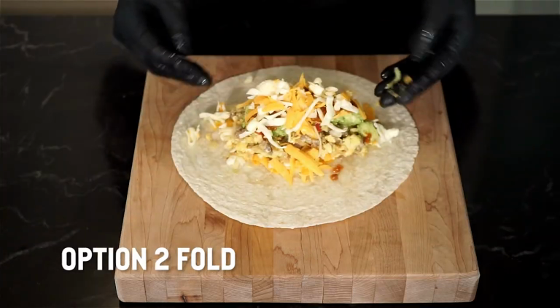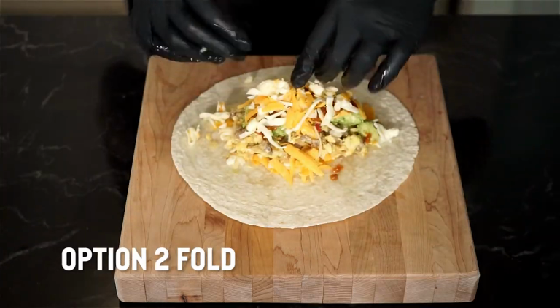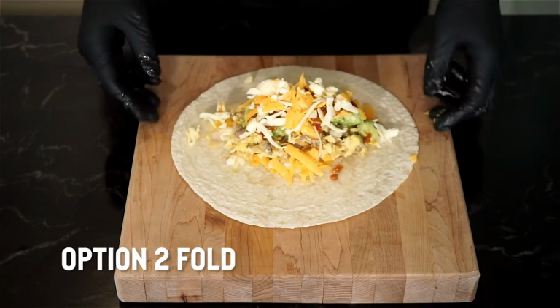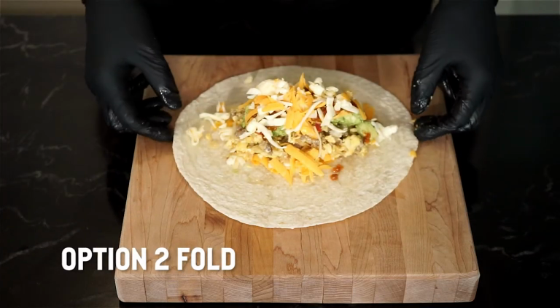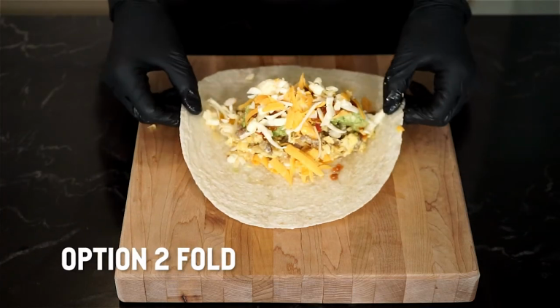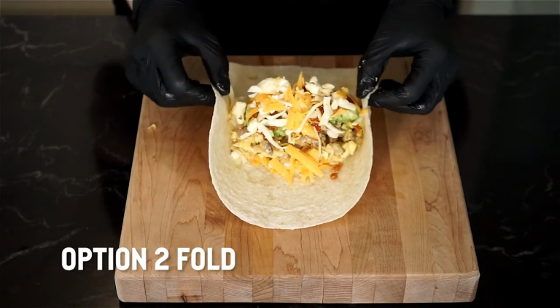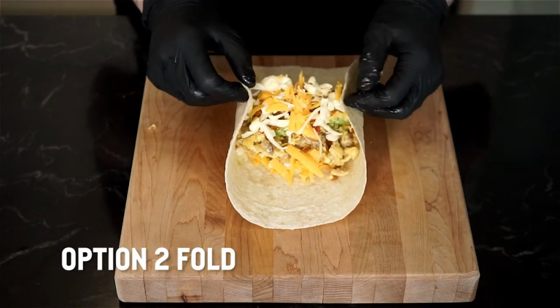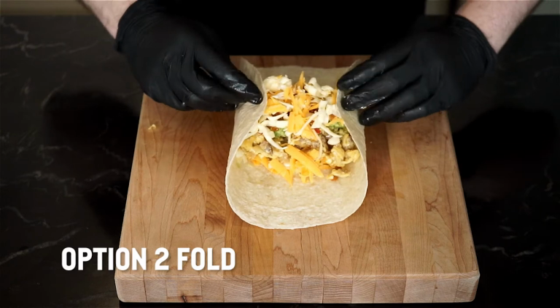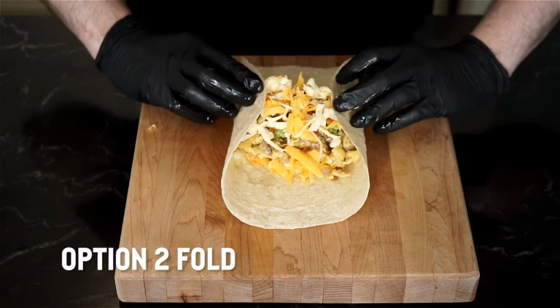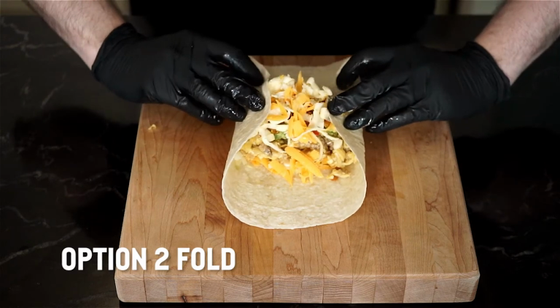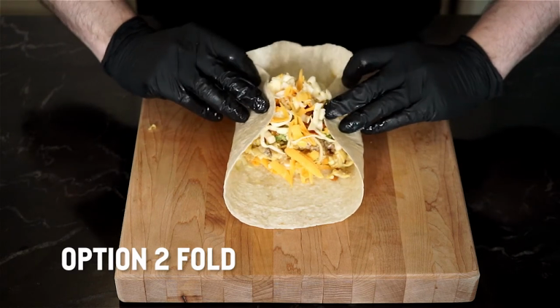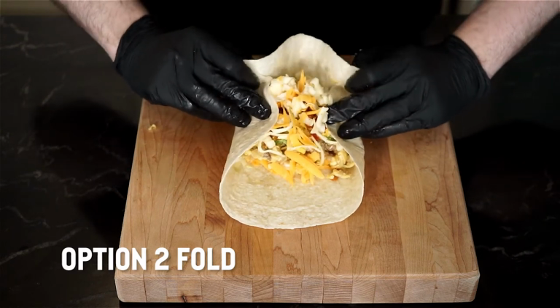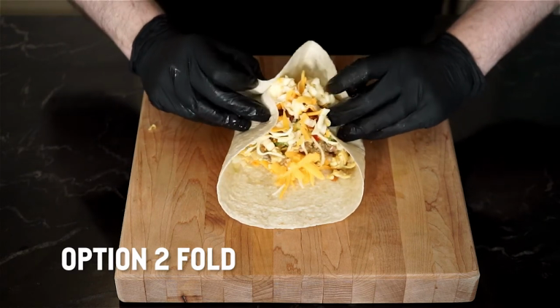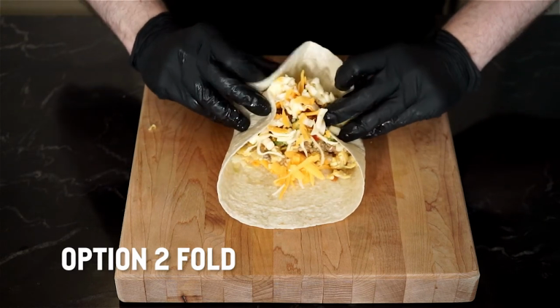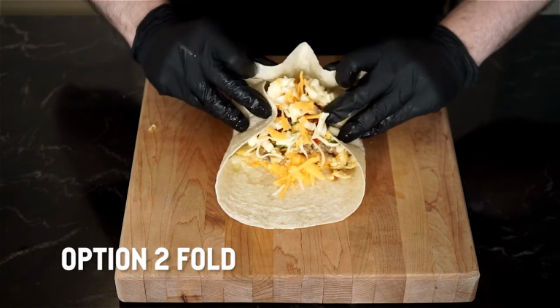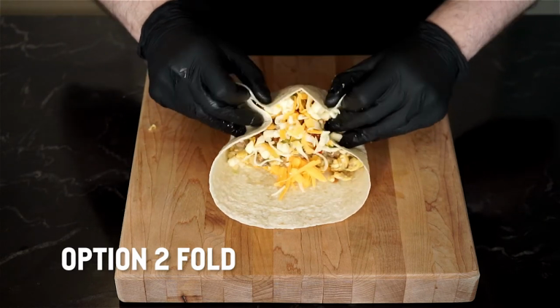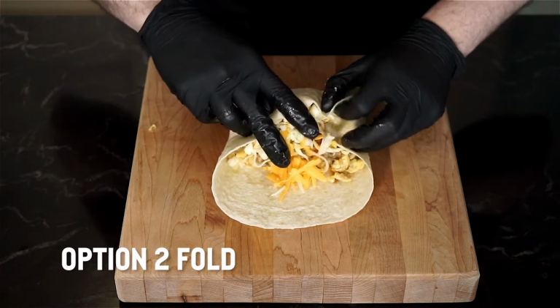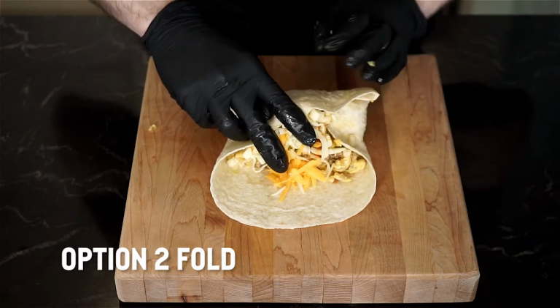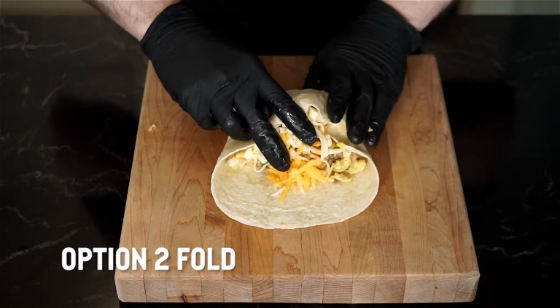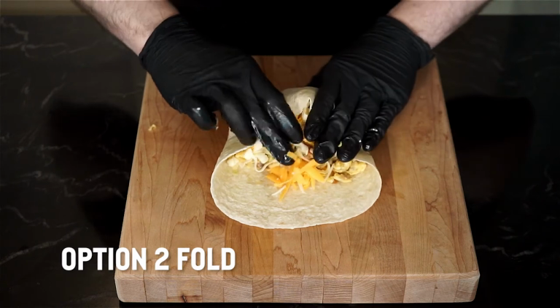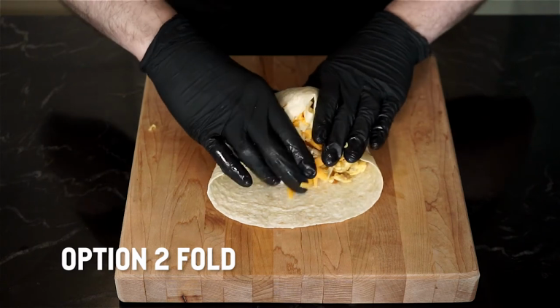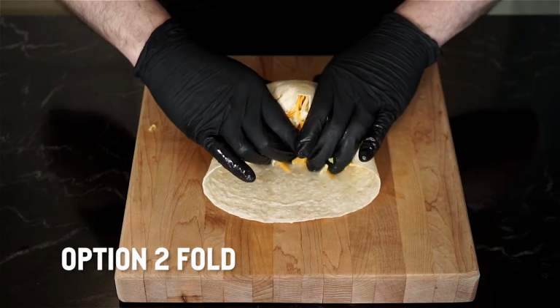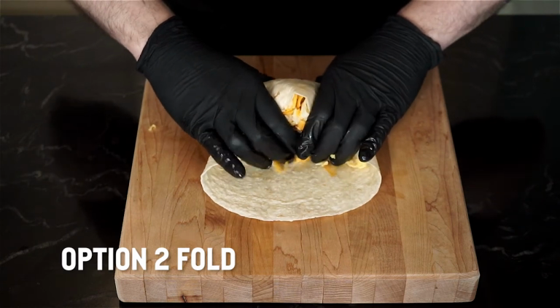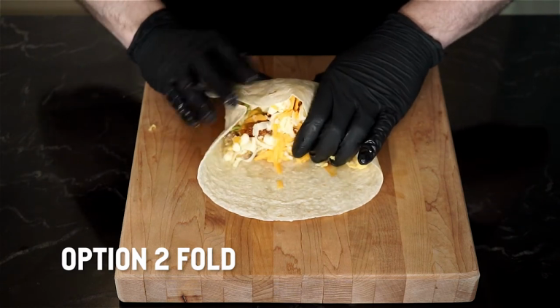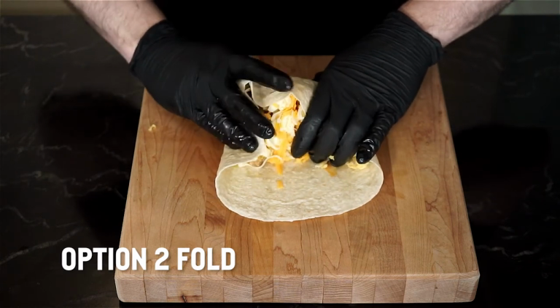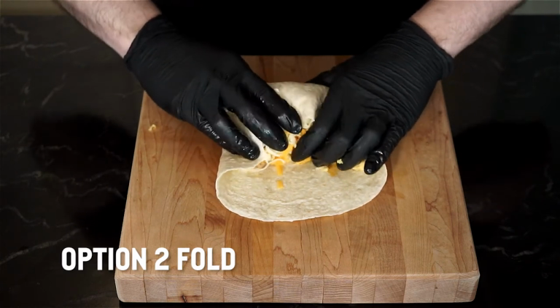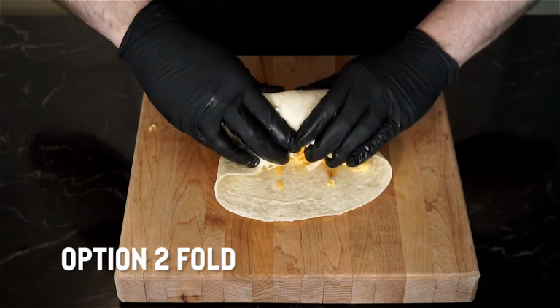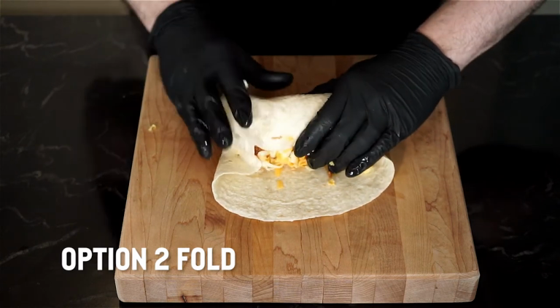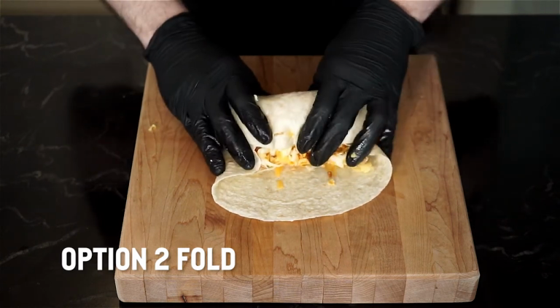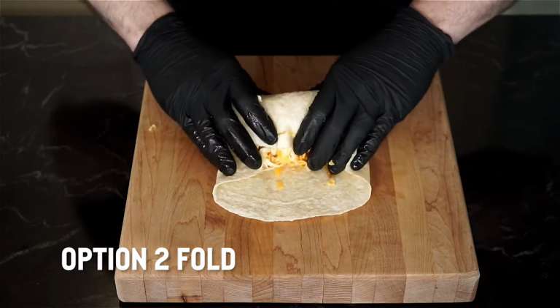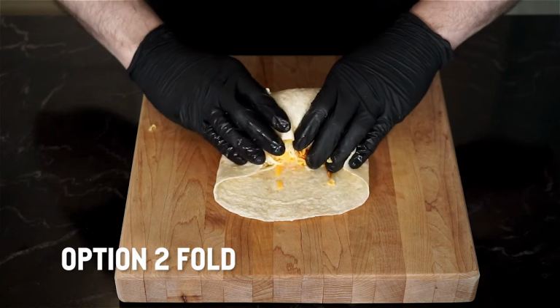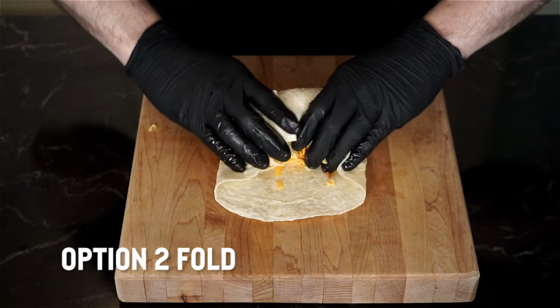Option two: place the filling in the center of the tortilla, then fold both sides in and over the filling. Fold the bottom half over the filling, tucking in the filling and keeping it as tight as you can. You really need to fold tight, keeping everything tucked in, to complete the roll.